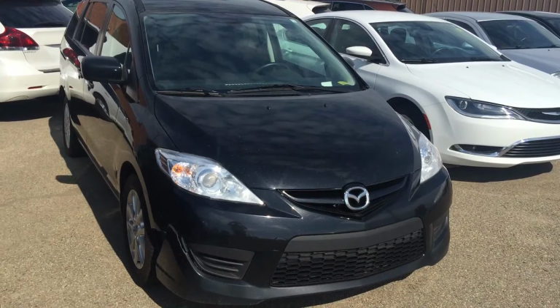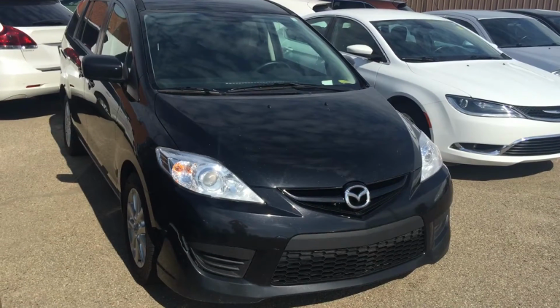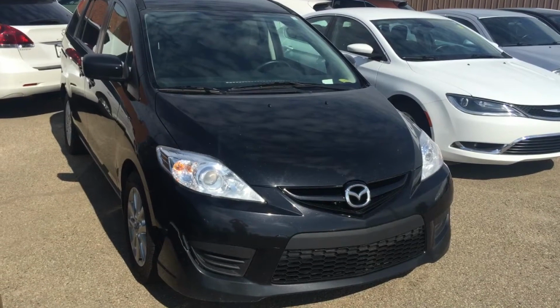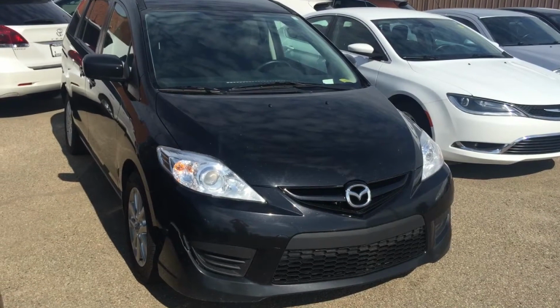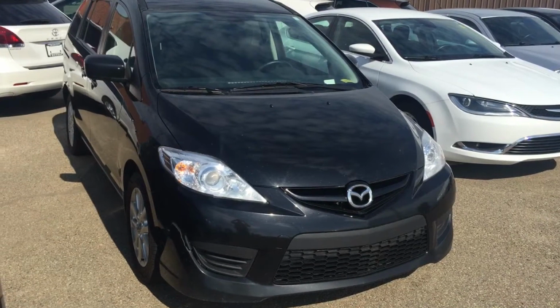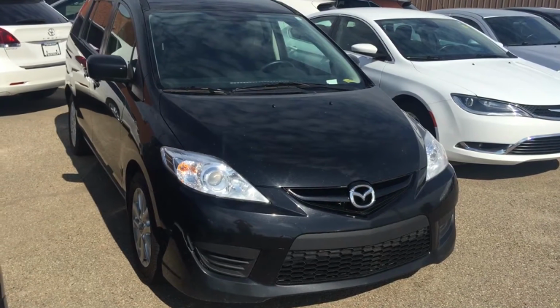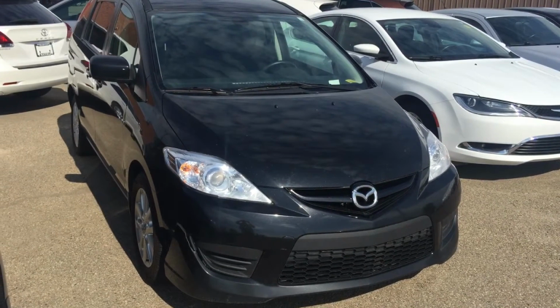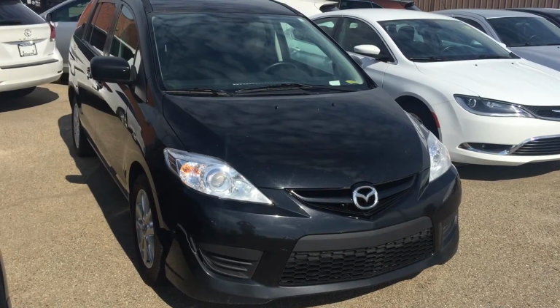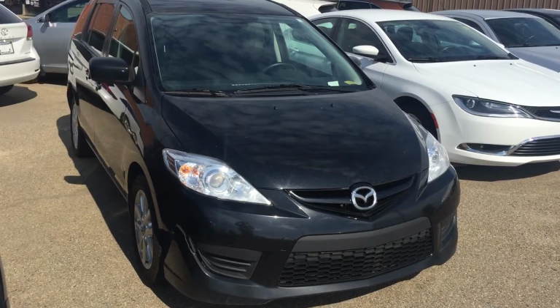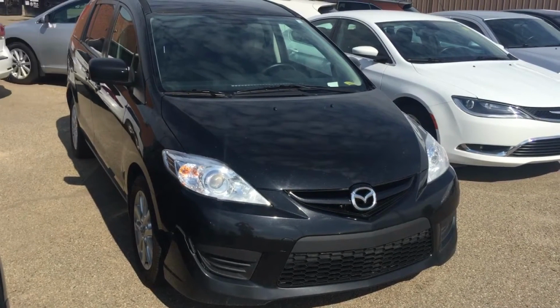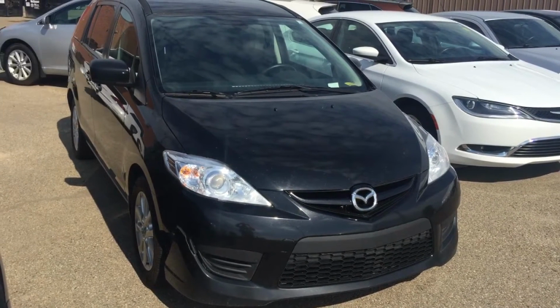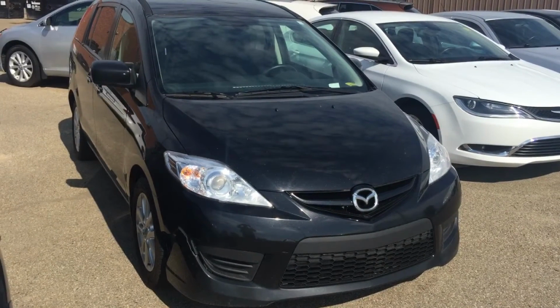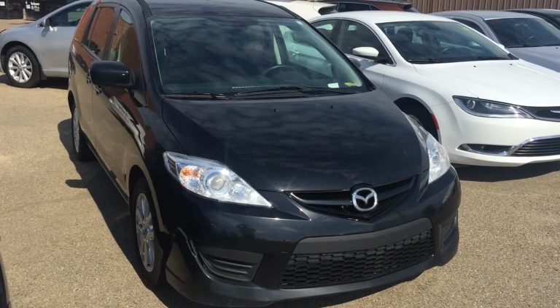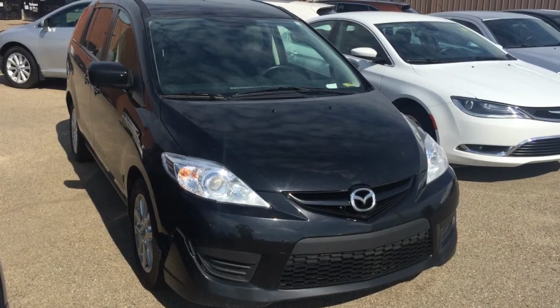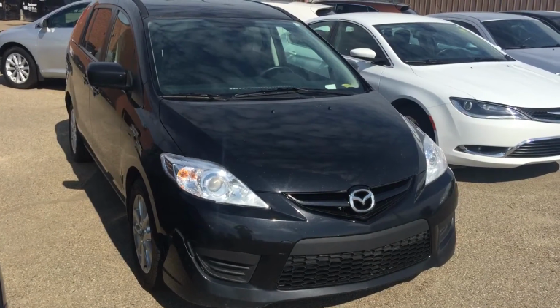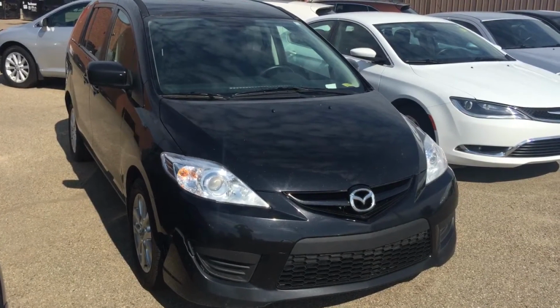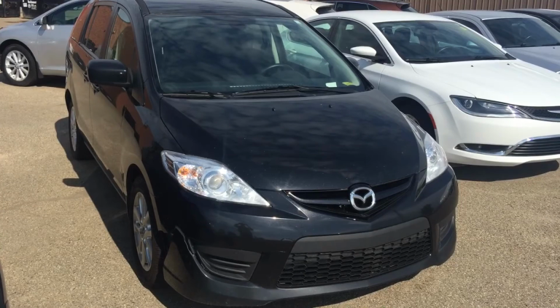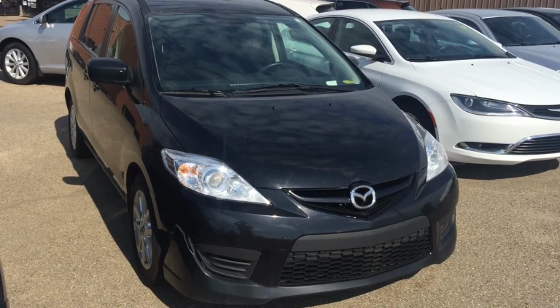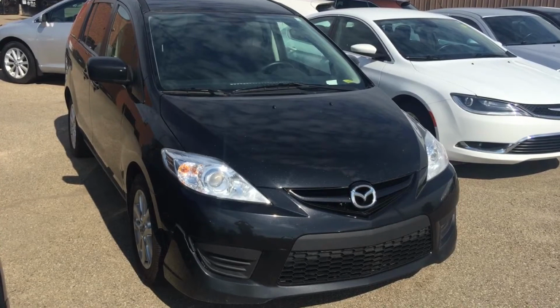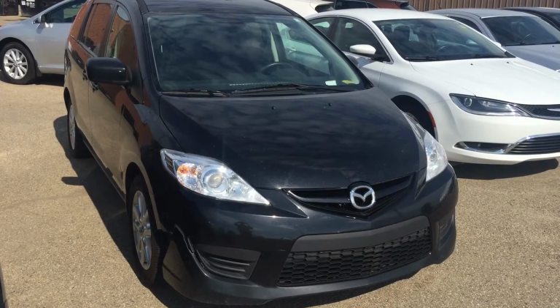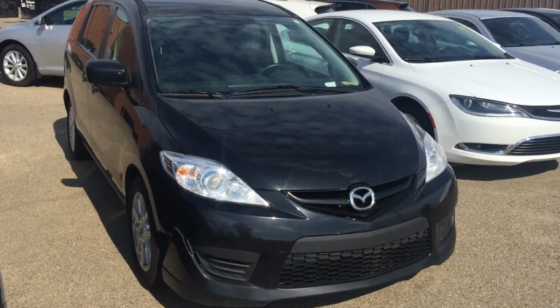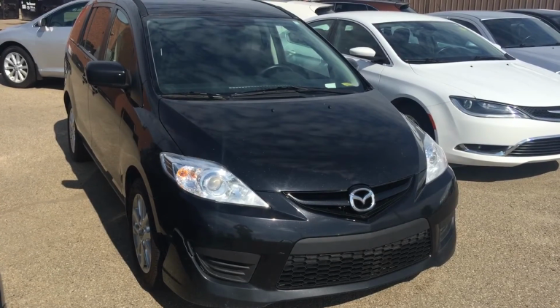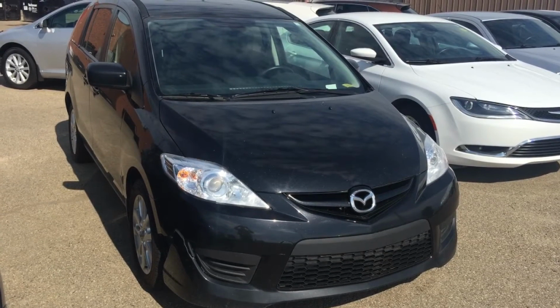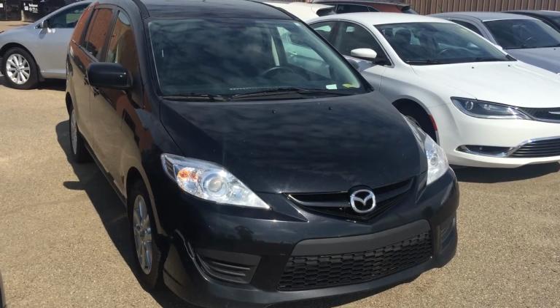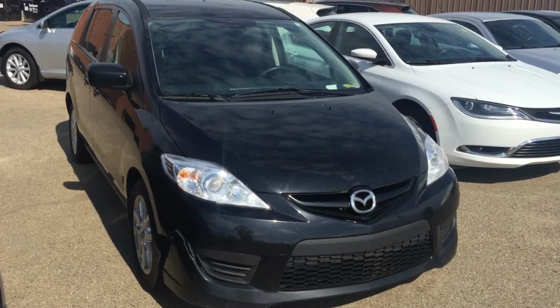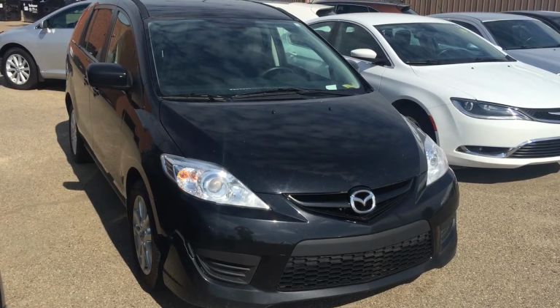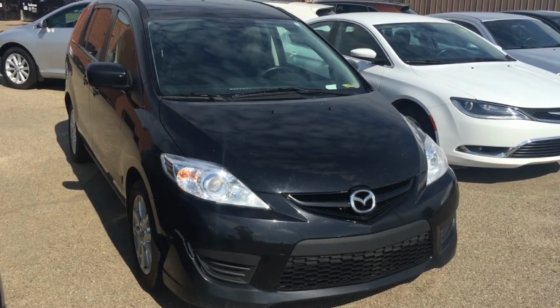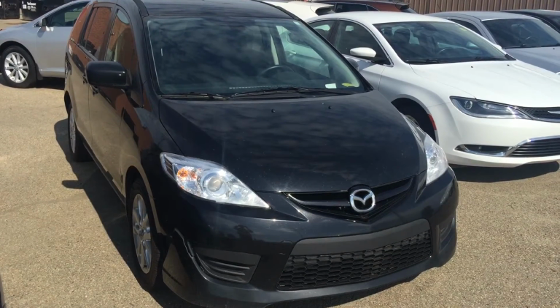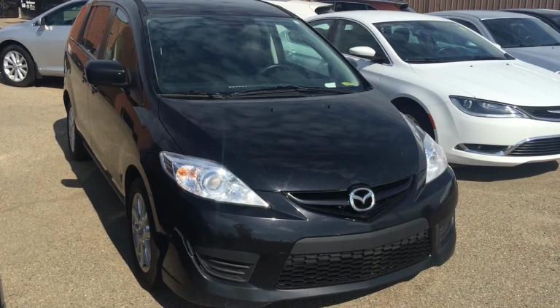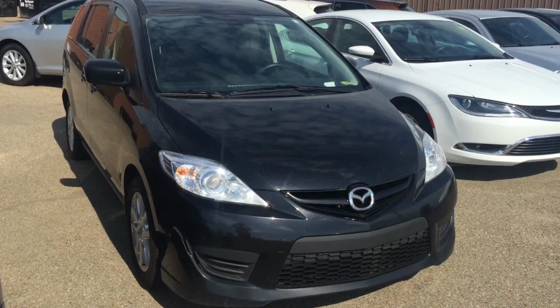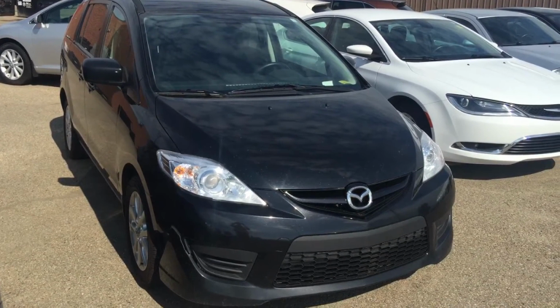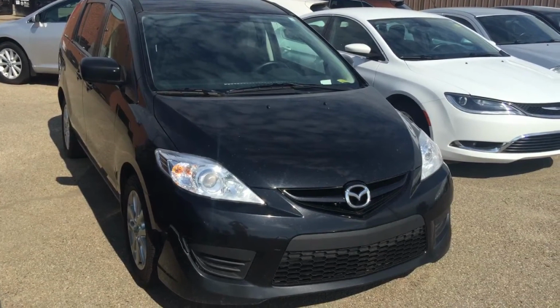Good morning, this is Andy Lam from Mayfield Toyota Puyon Supercenter. Thank you very much for your inquiry on our 2010 Master 5 black in color.